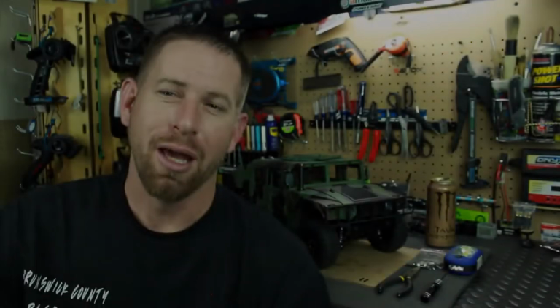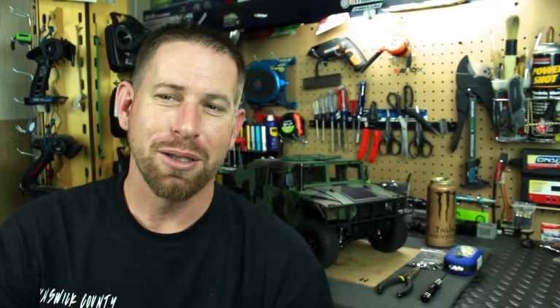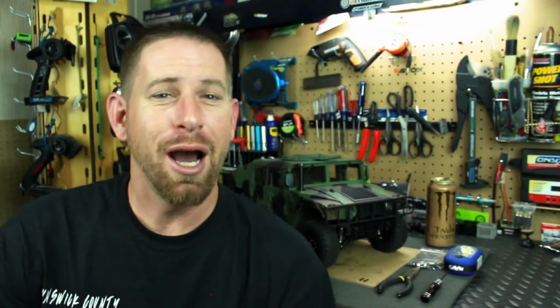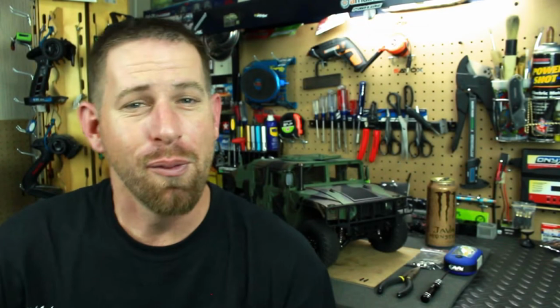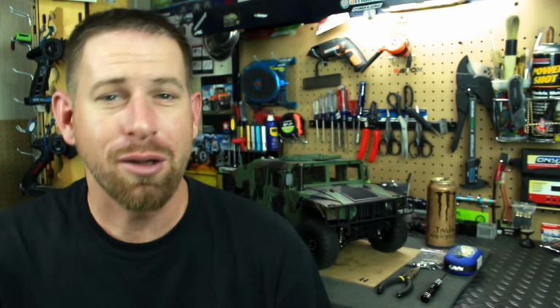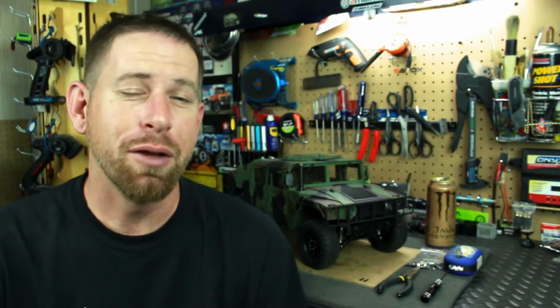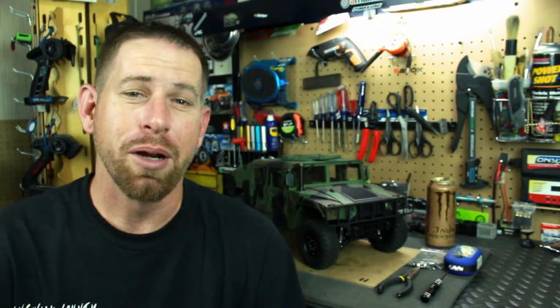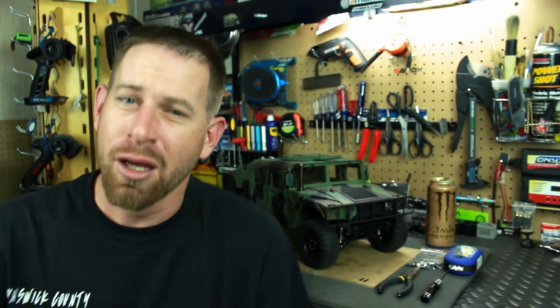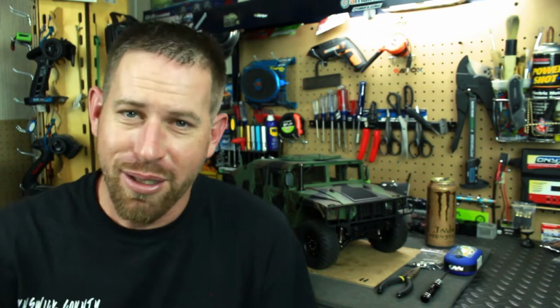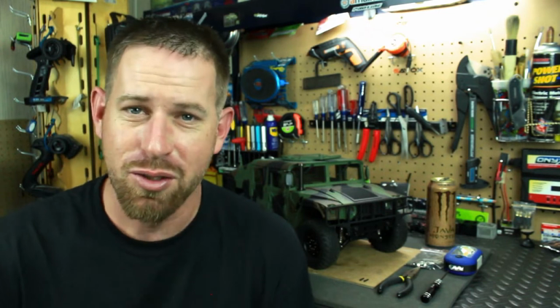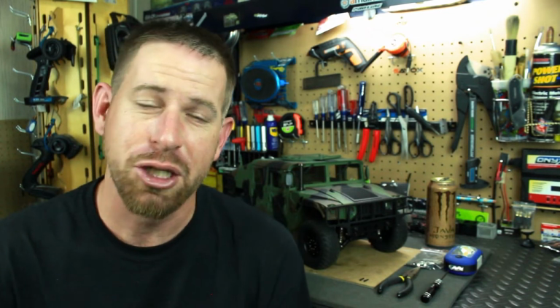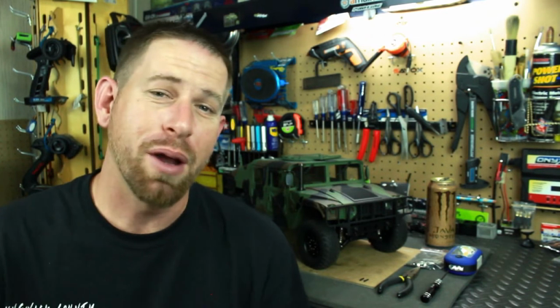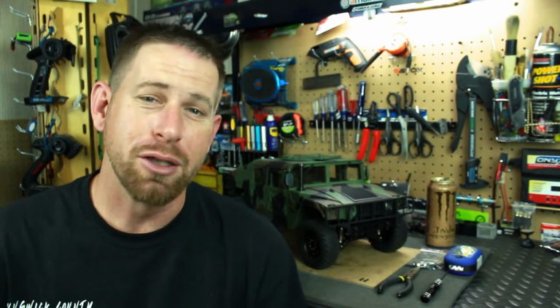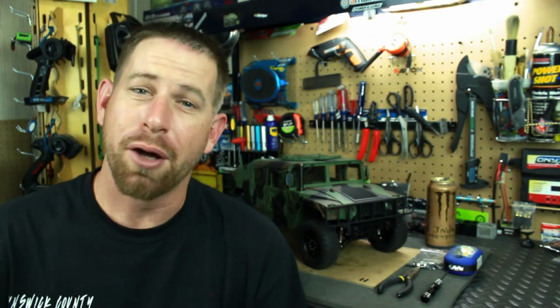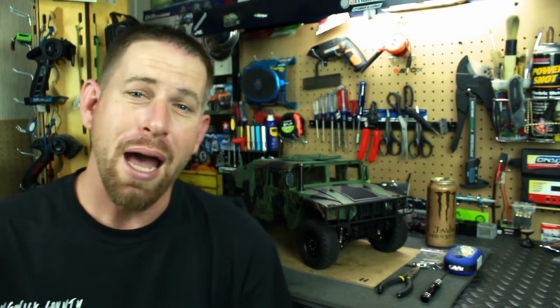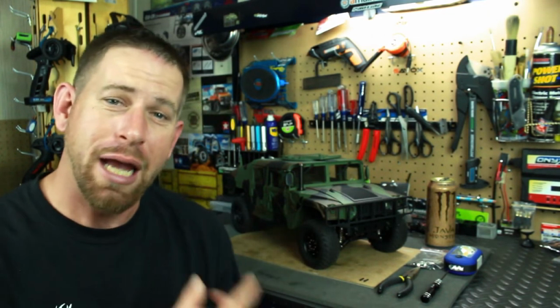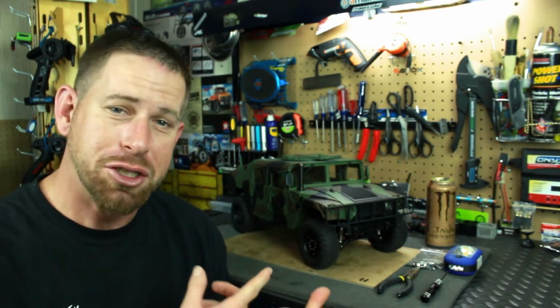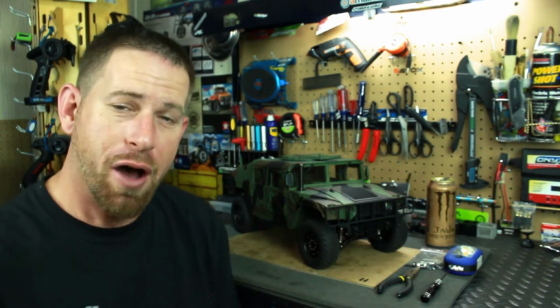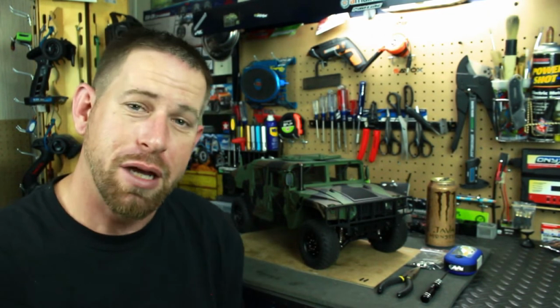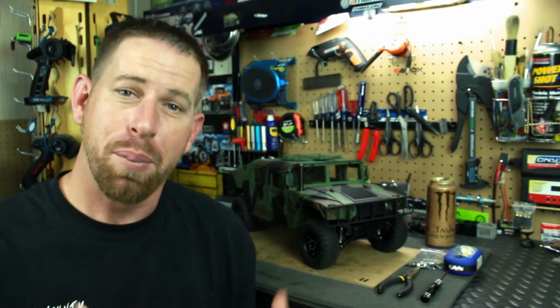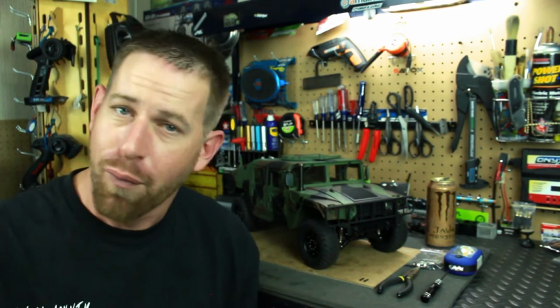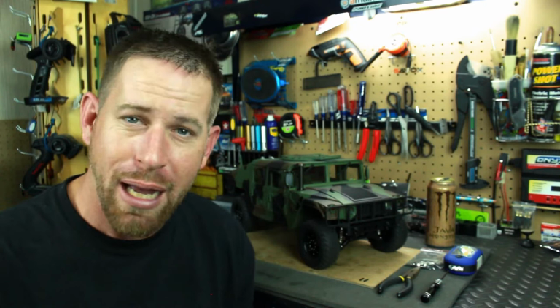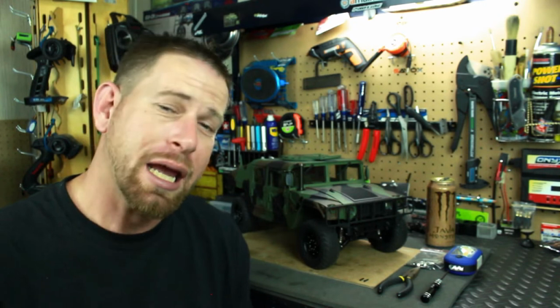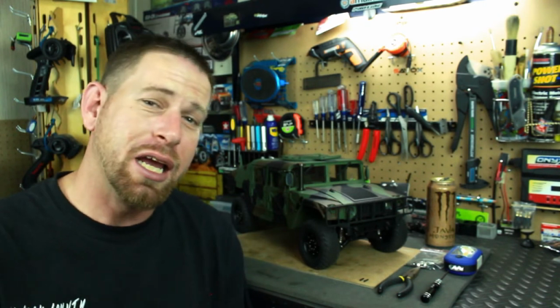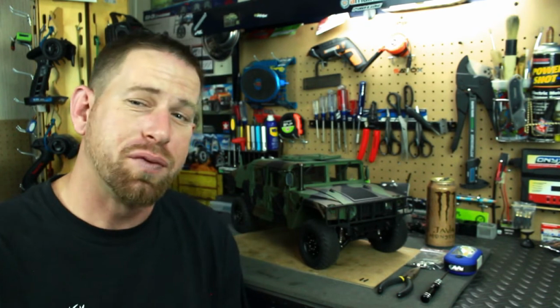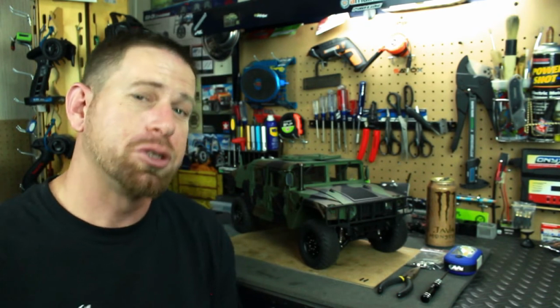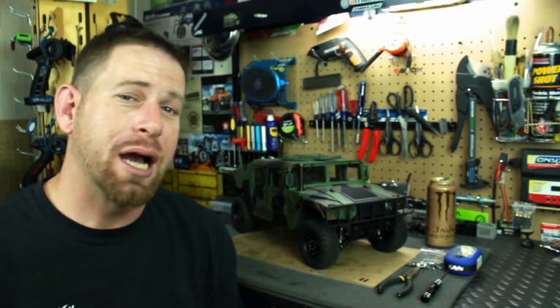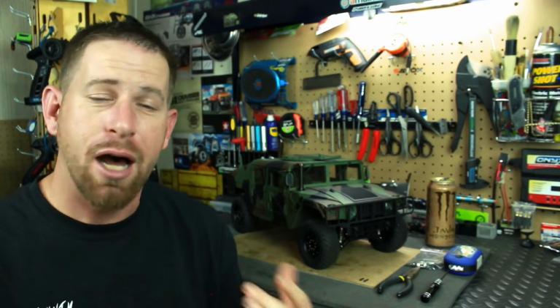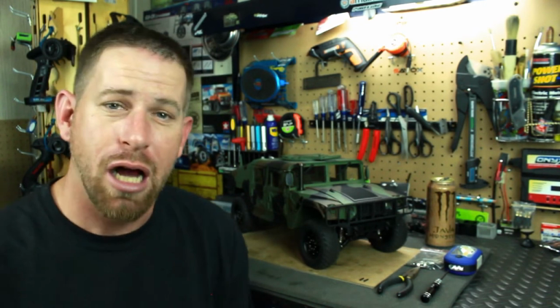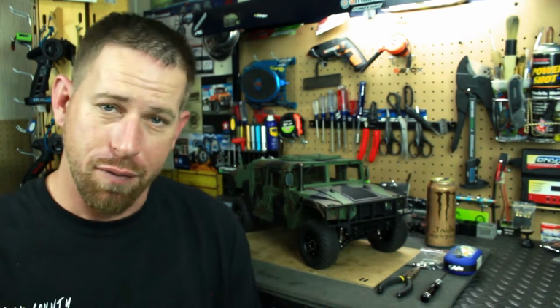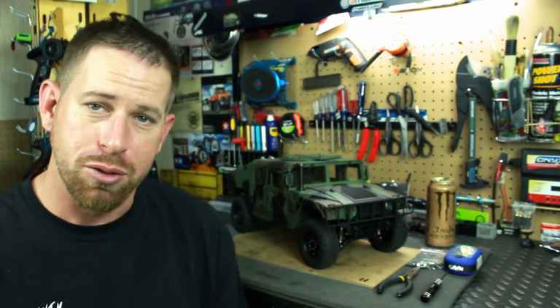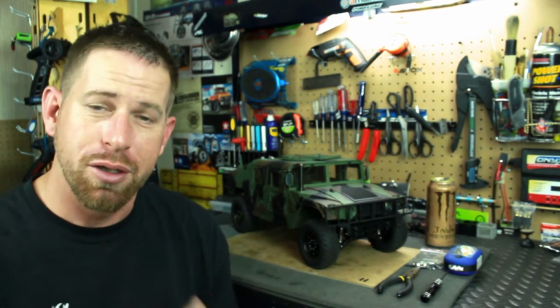Hey, what's going on everyone, RC84 here. Thanks for watching. Welcome back to the HG Humvee P408, and in this video I'm going to show you guys how to lock the differentials on this truck.